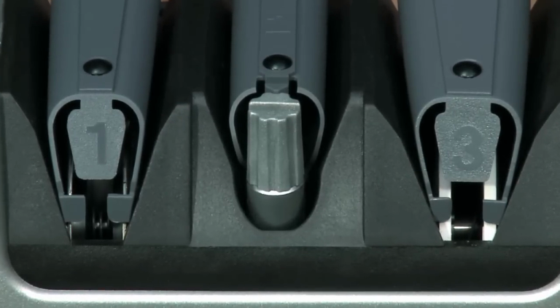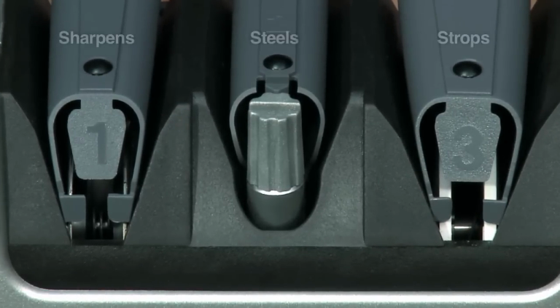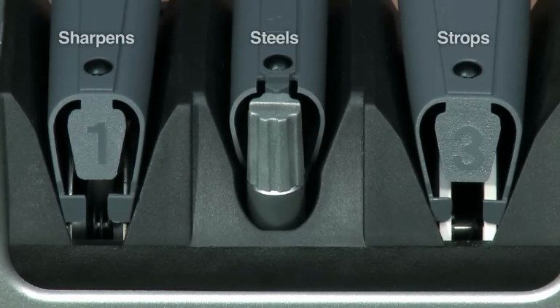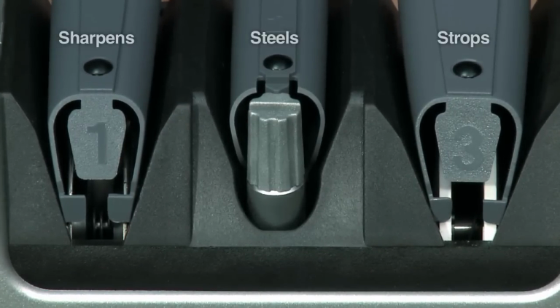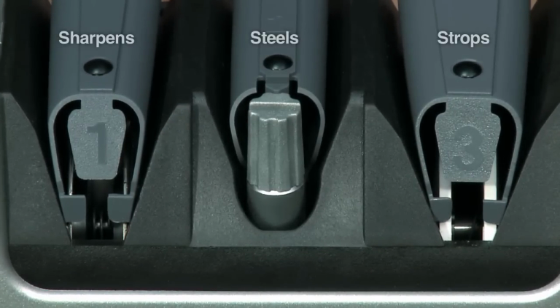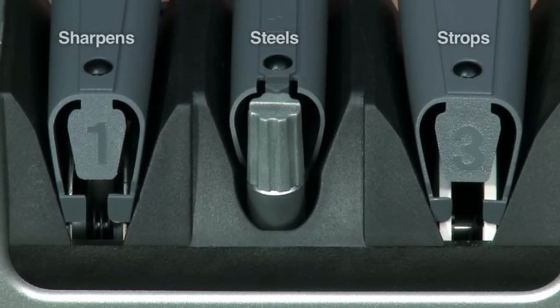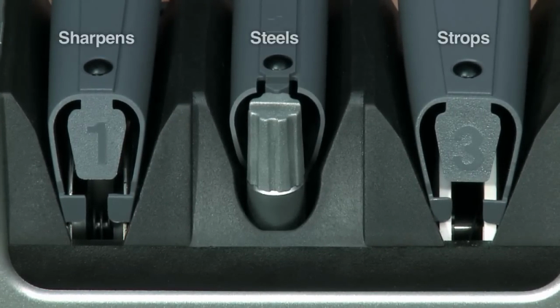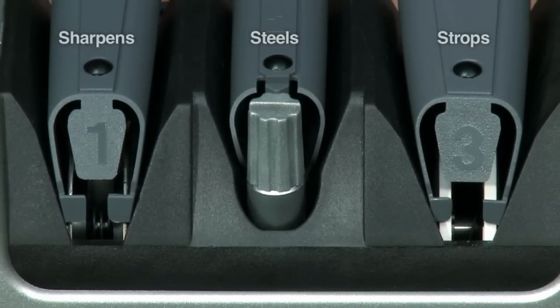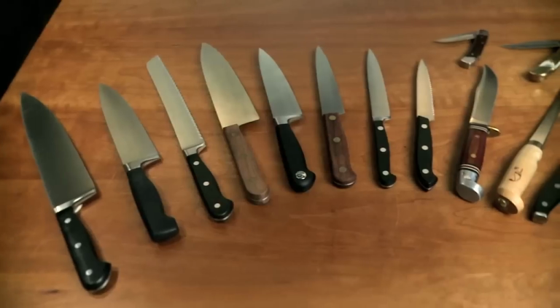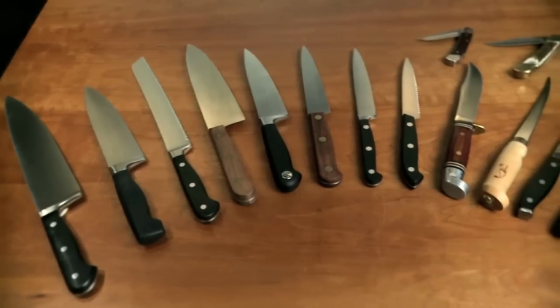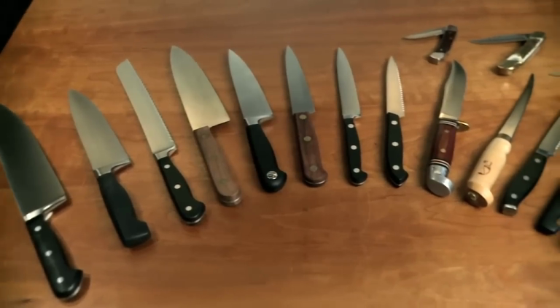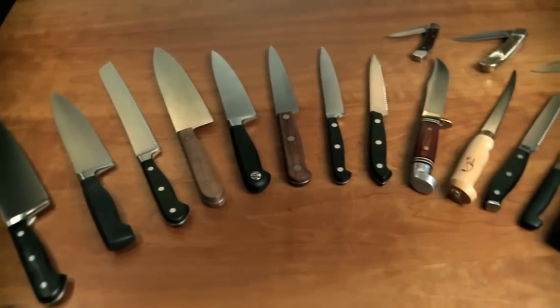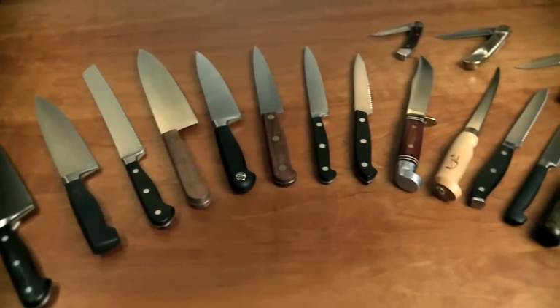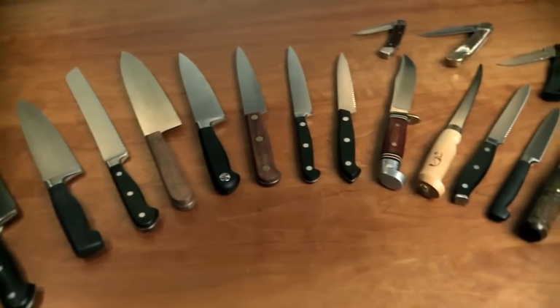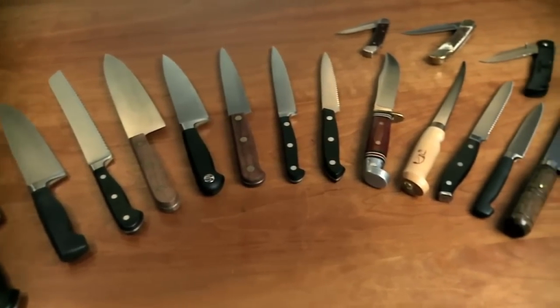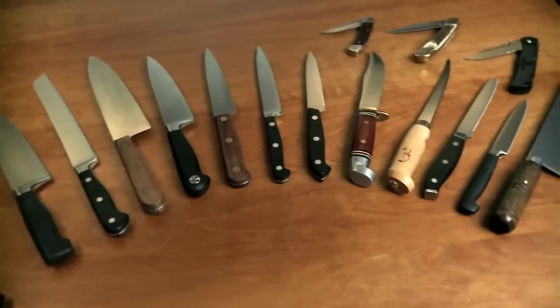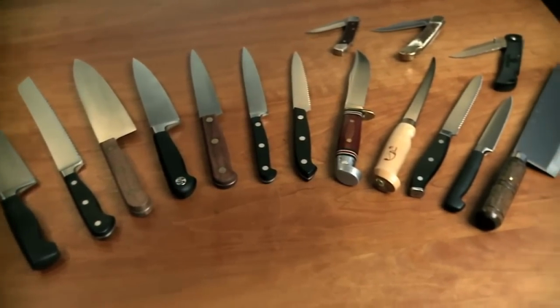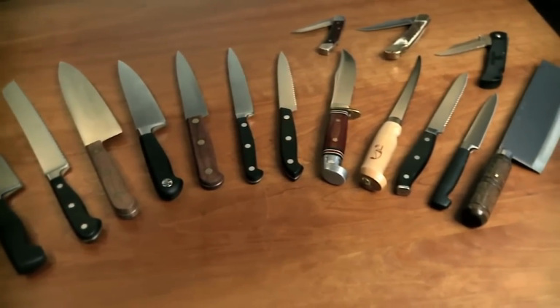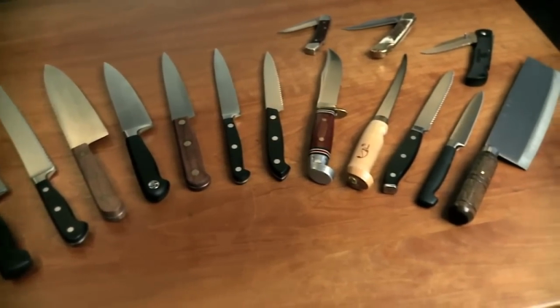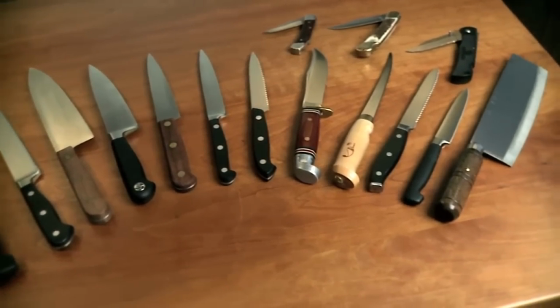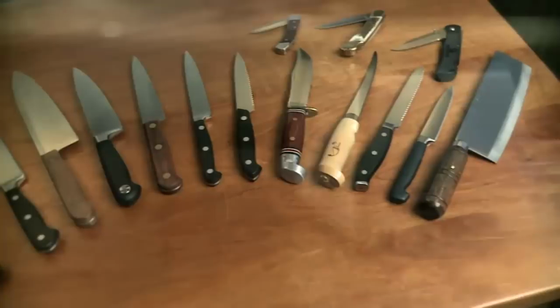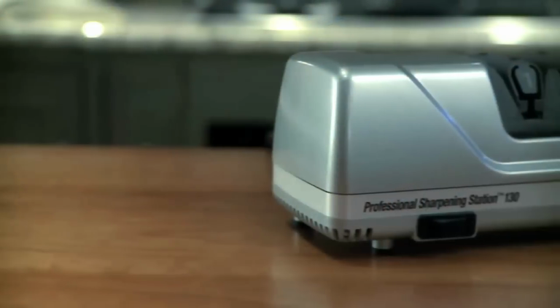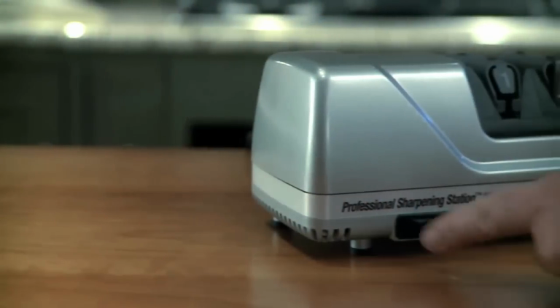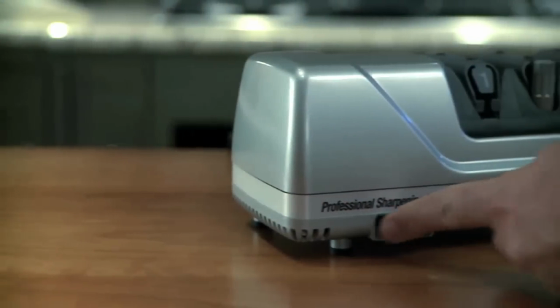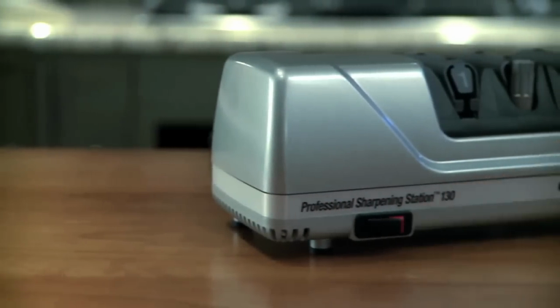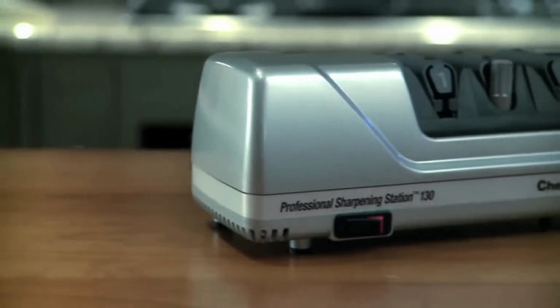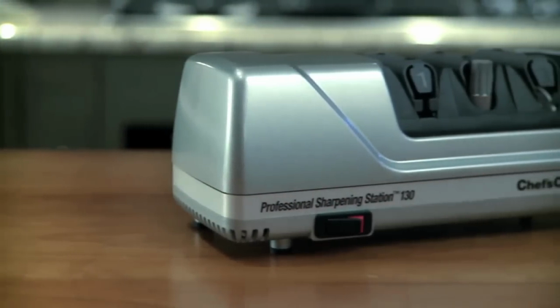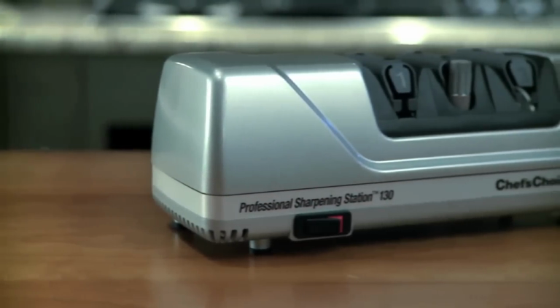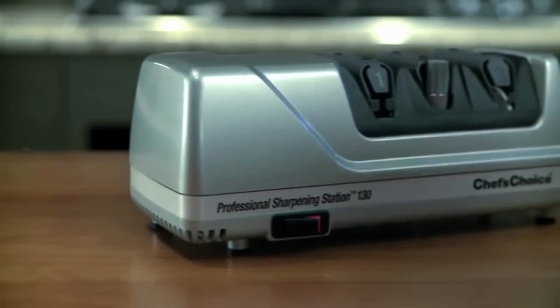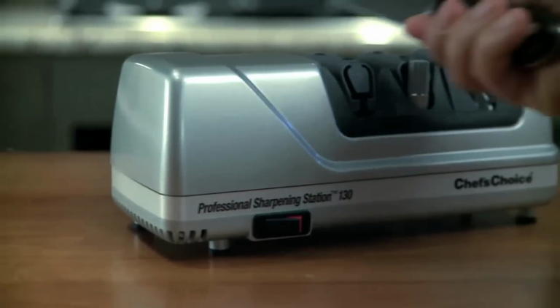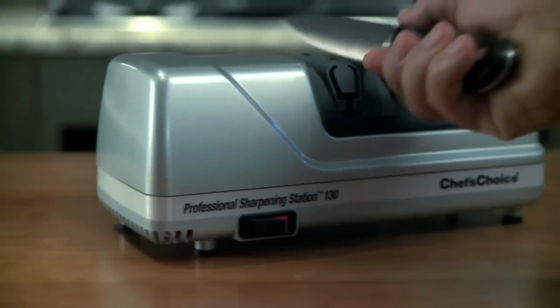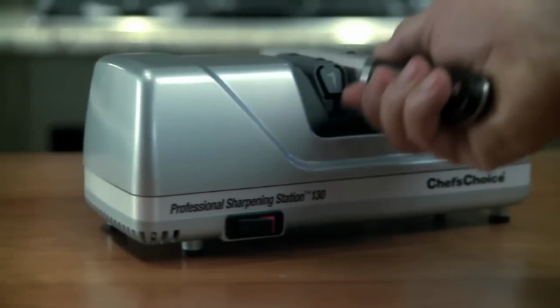In seconds, it will sharpen, steel, and strop all brands and types of knives, including straight-edge or serrated kitchen knives, sports and pocket knives. With this easy-to-use three-stage professional electric sharpener,